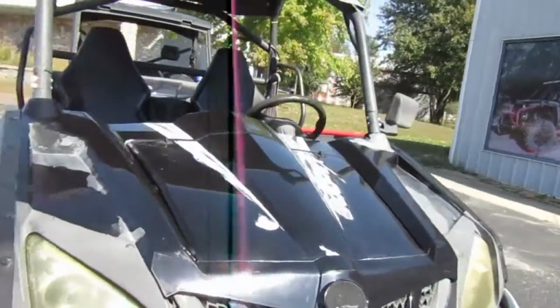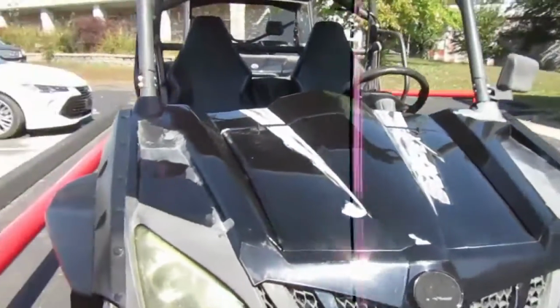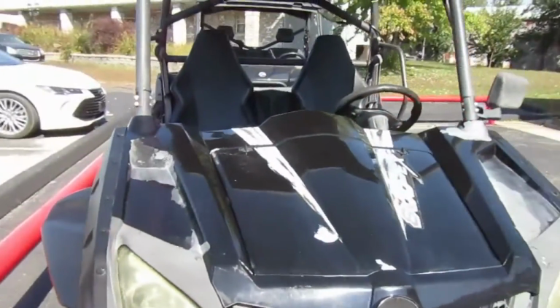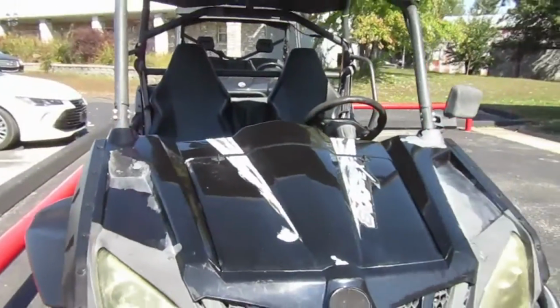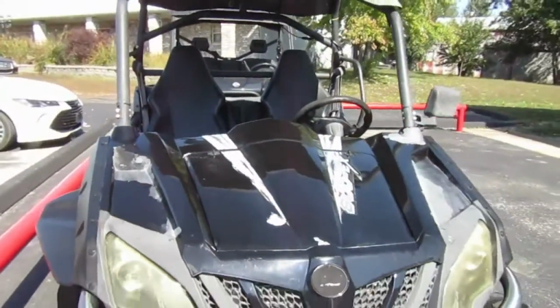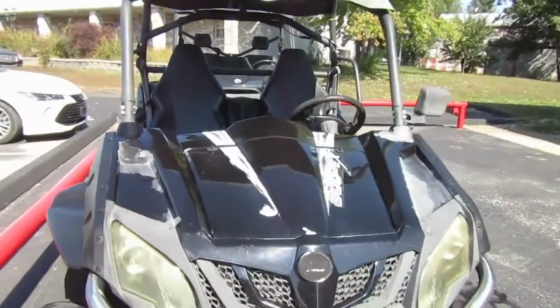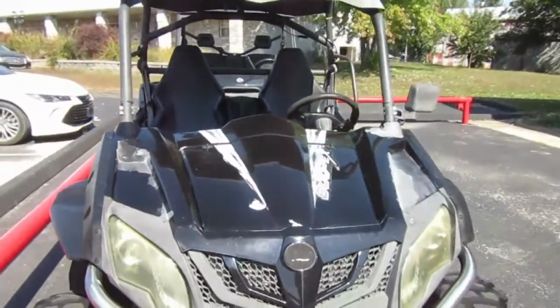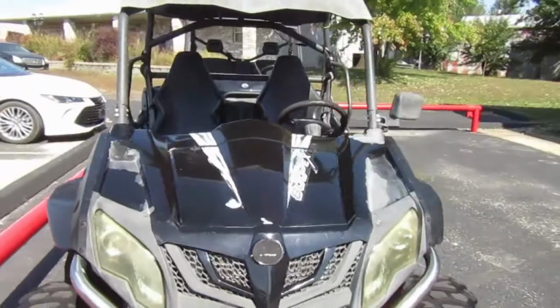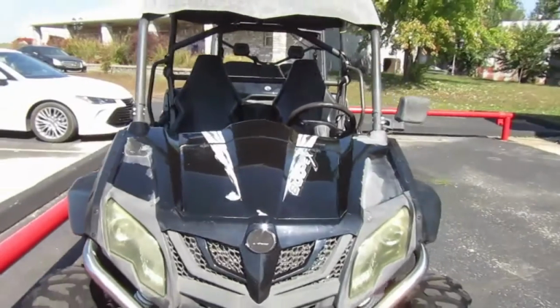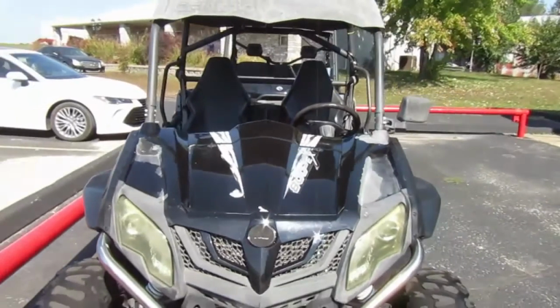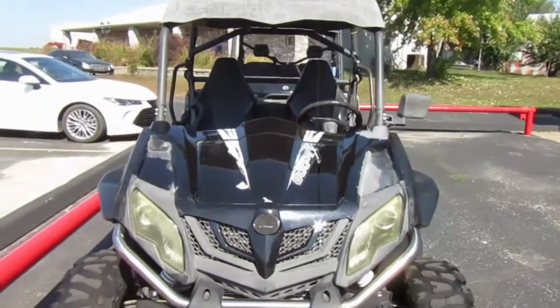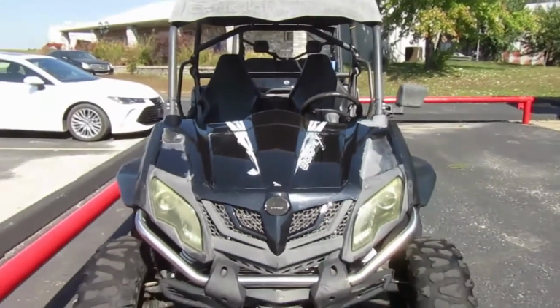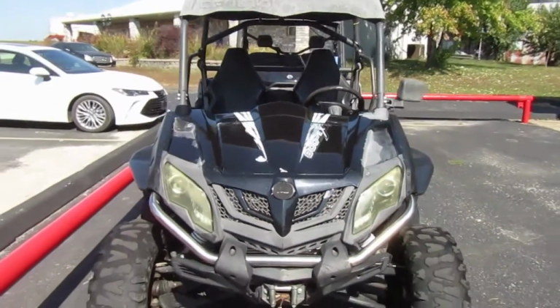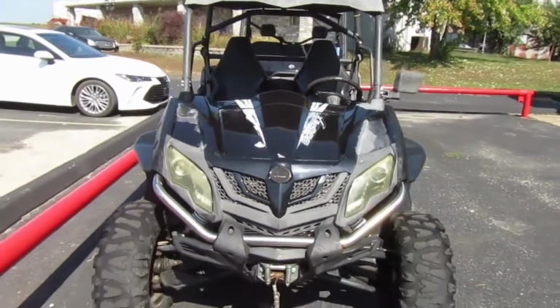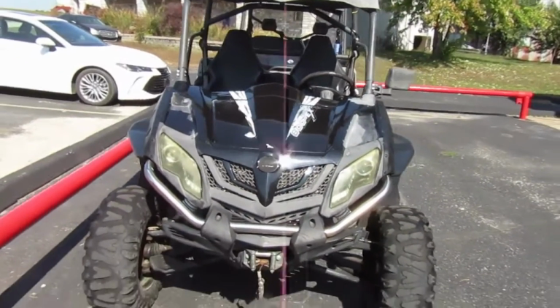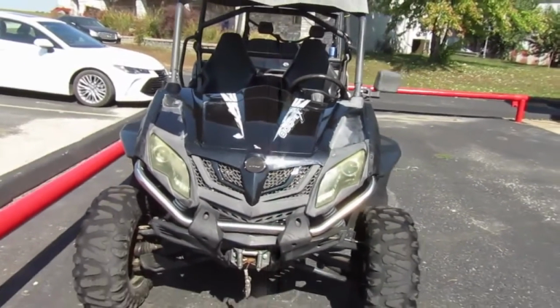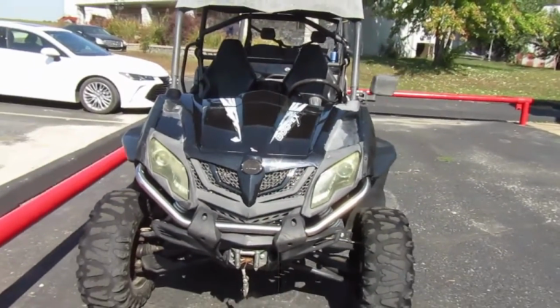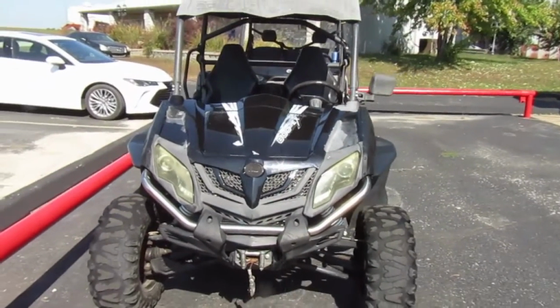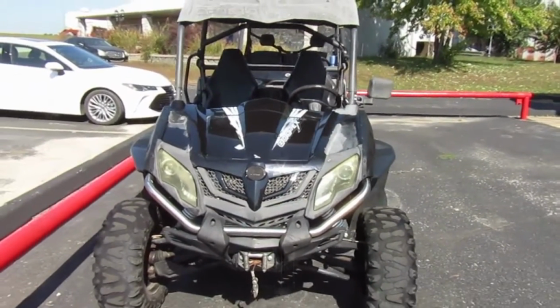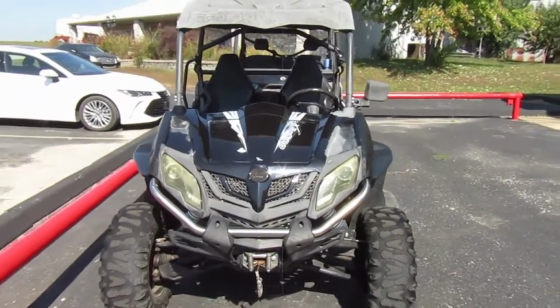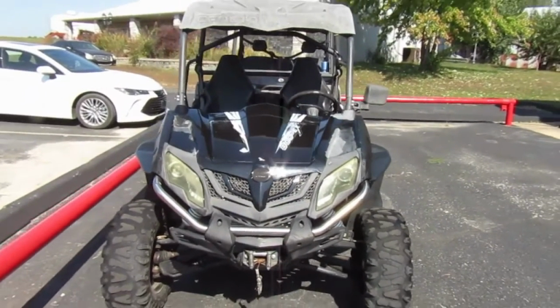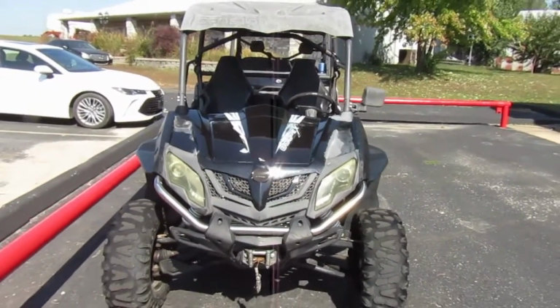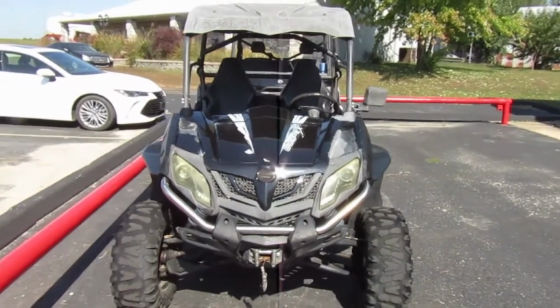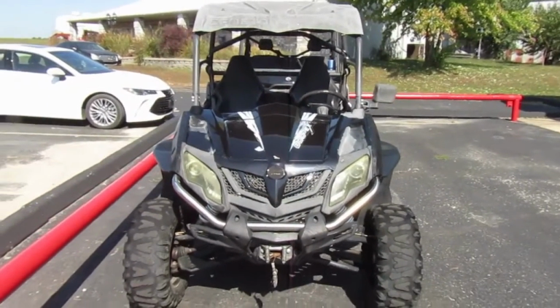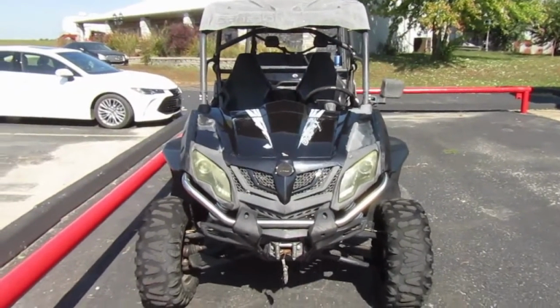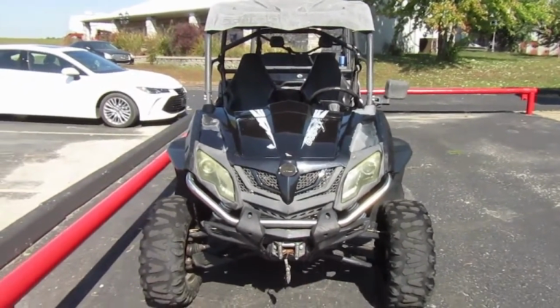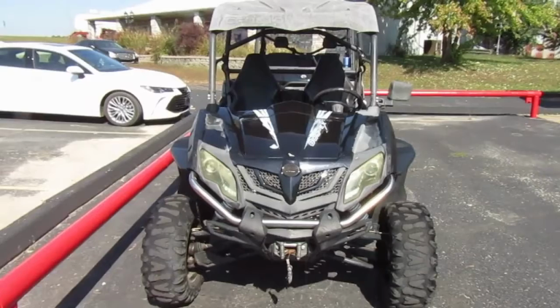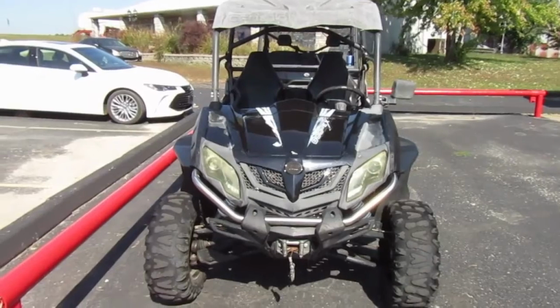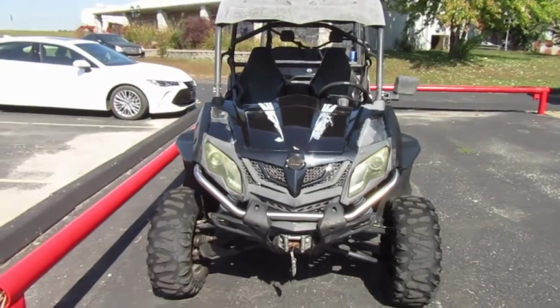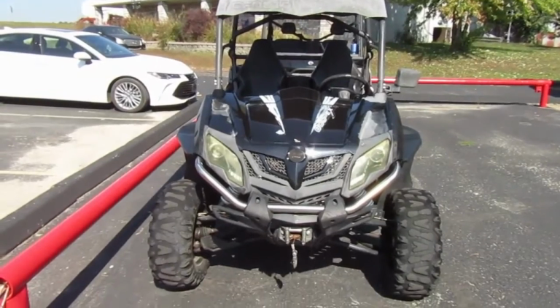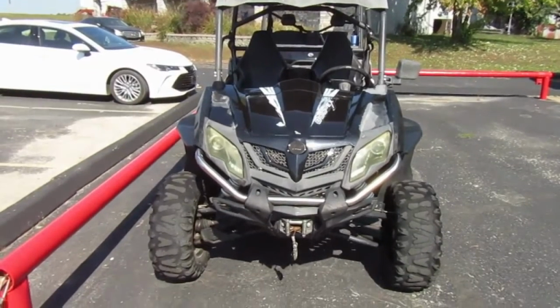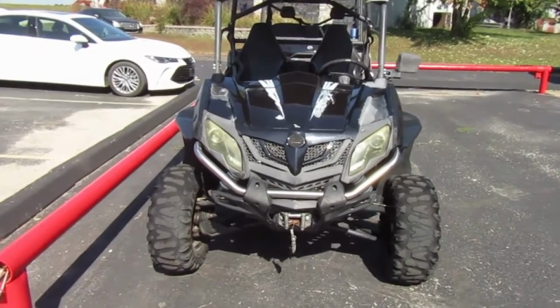If you're interested in this 2015 CF Moto 800 EX, please give us a call at Mega Motorsports in West Plains, Missouri.